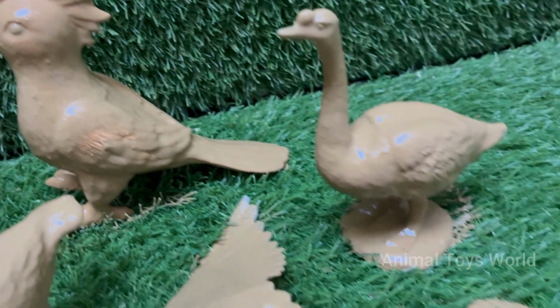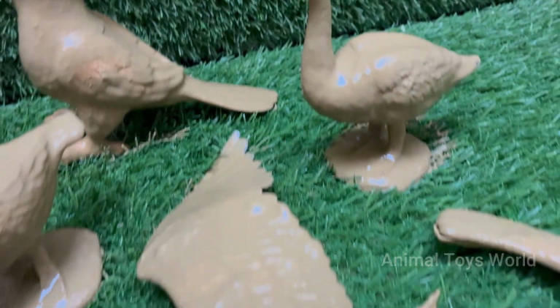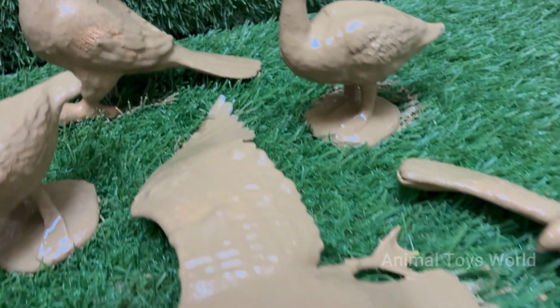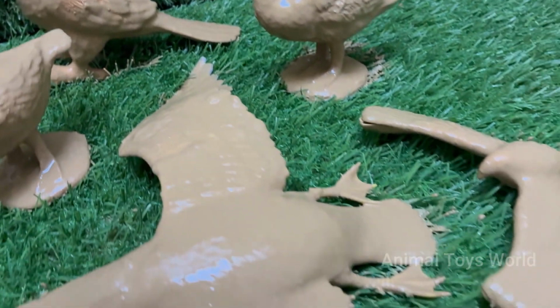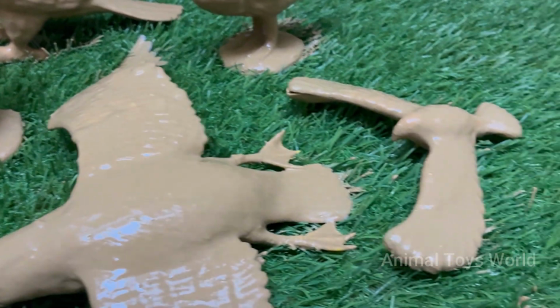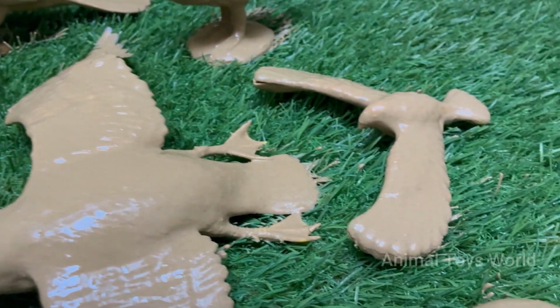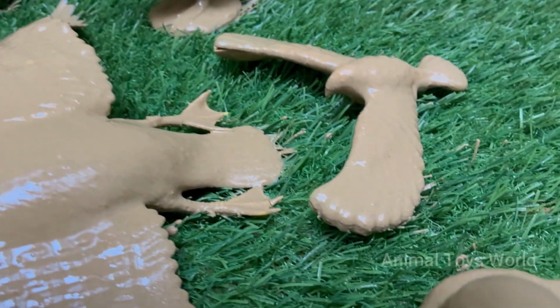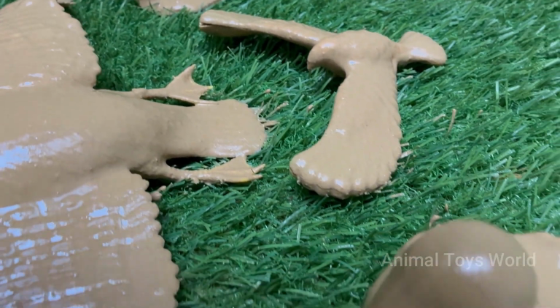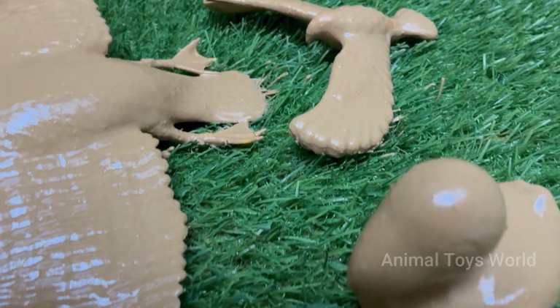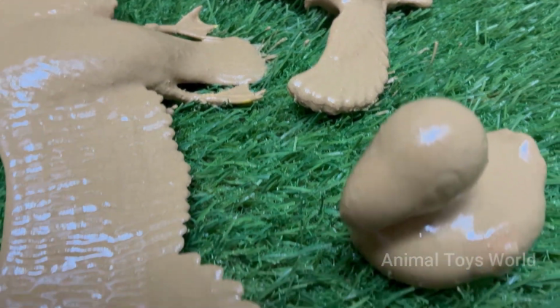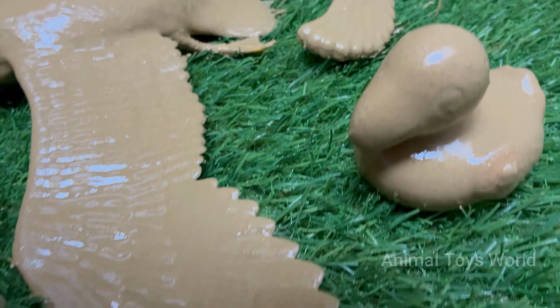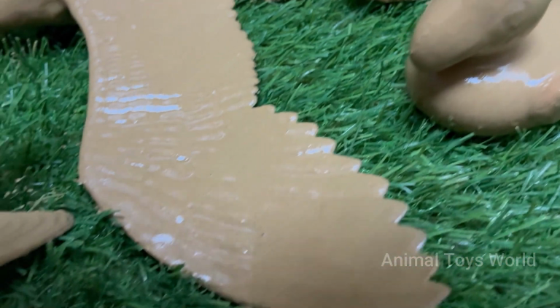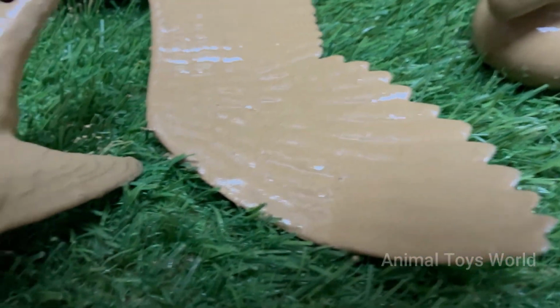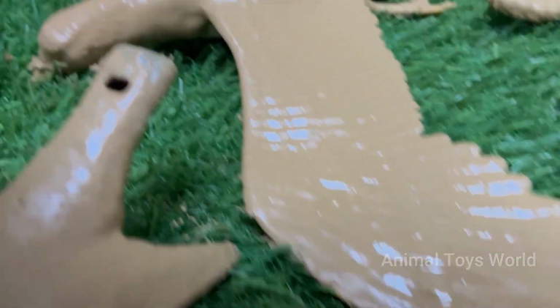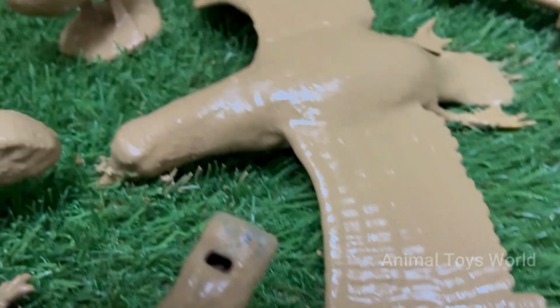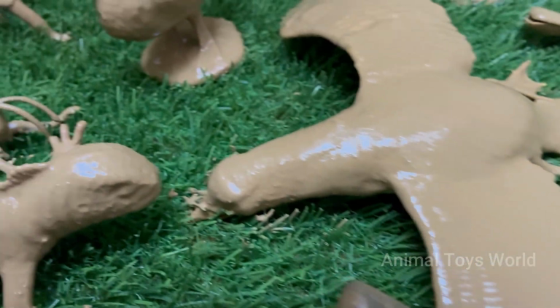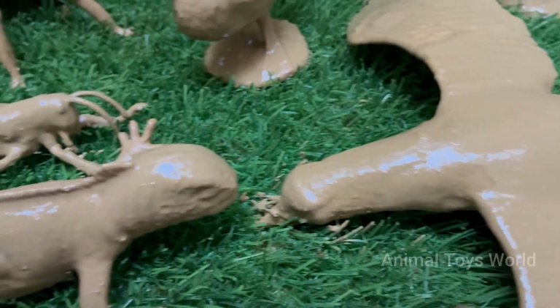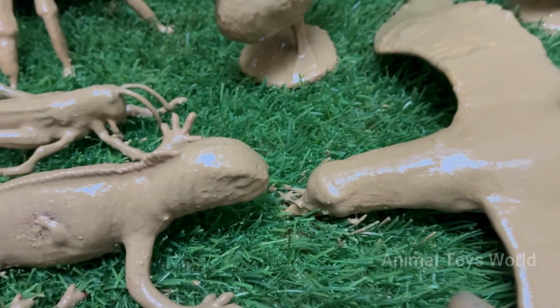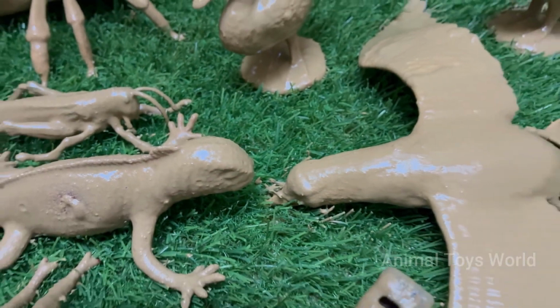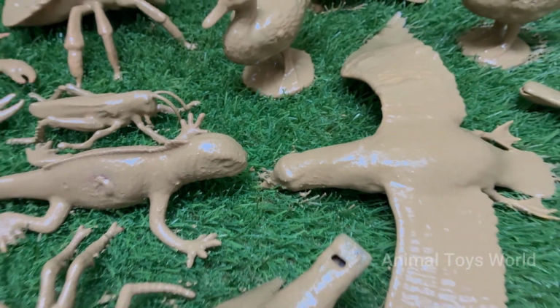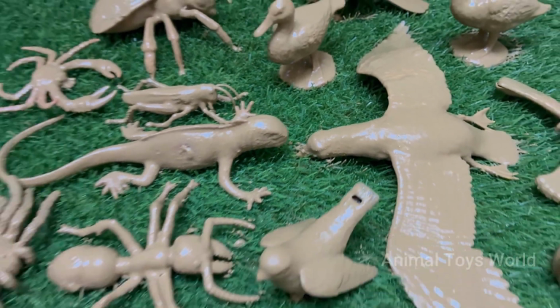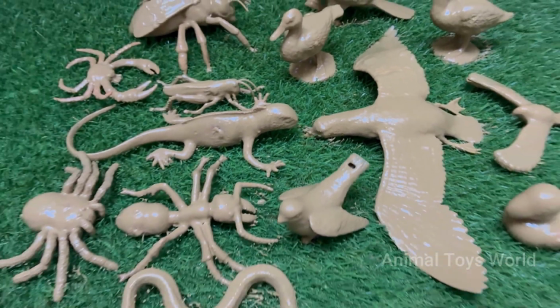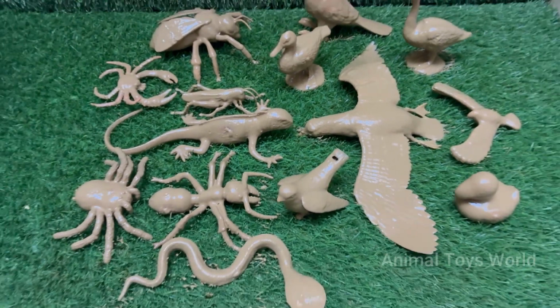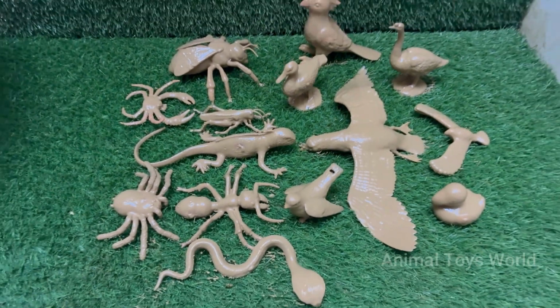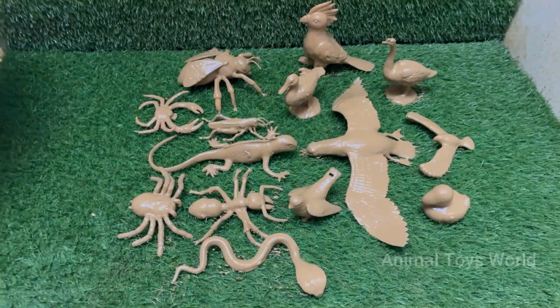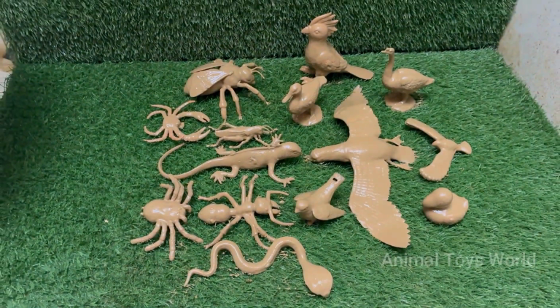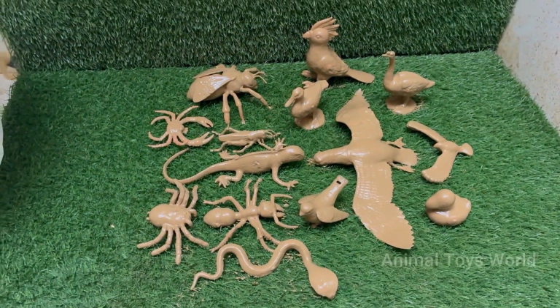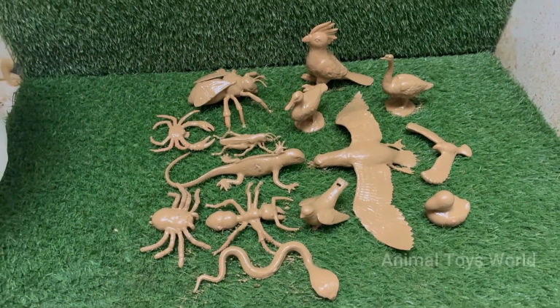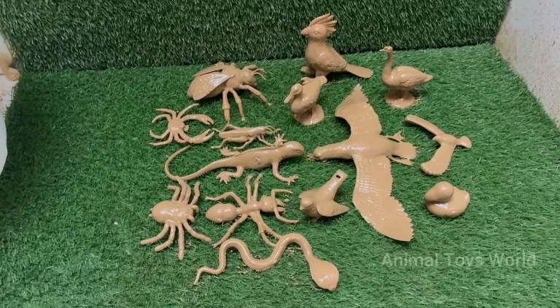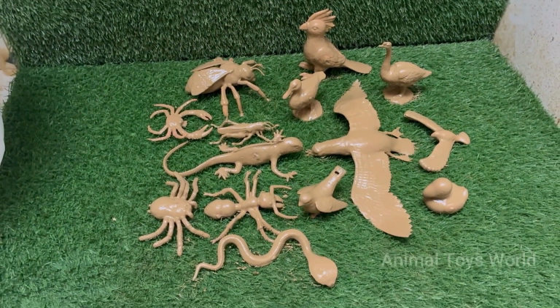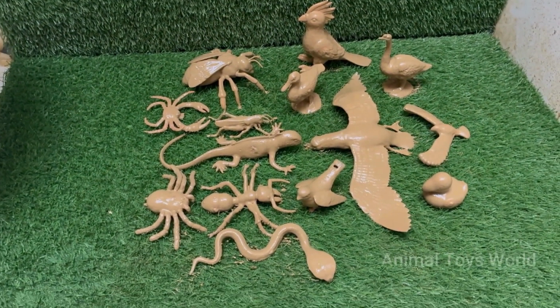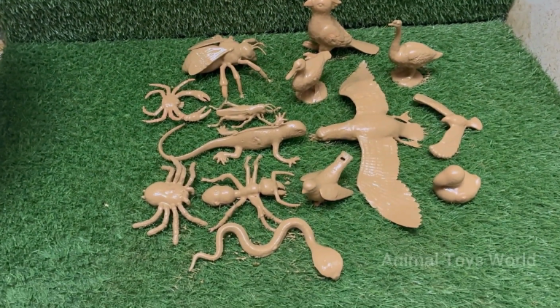Prepare to be amazed by their secret superpowers. Discover how a hummingbird, the world's tiniest helicopter, can fly backwards to sip nectar, while a trapdoor spider builds a hidden lair with a secret hinge.